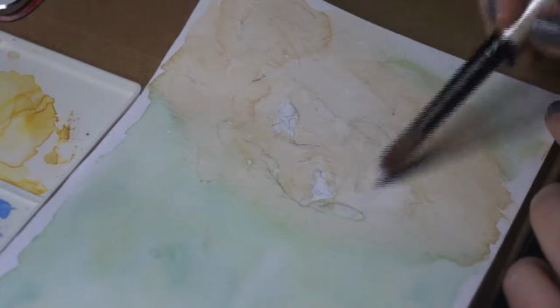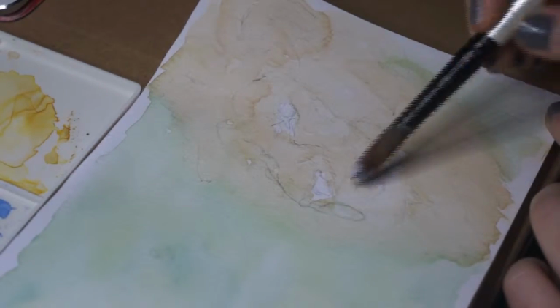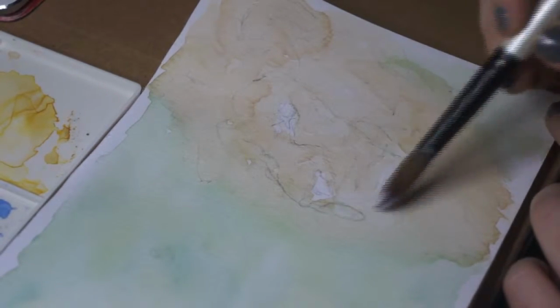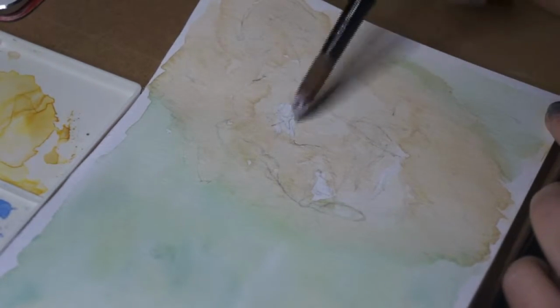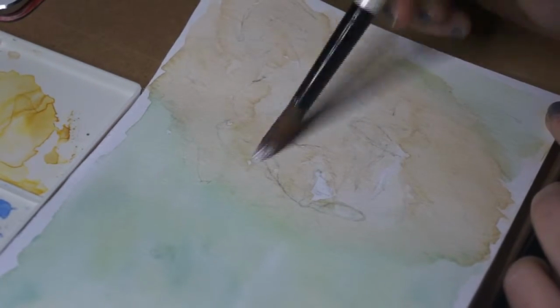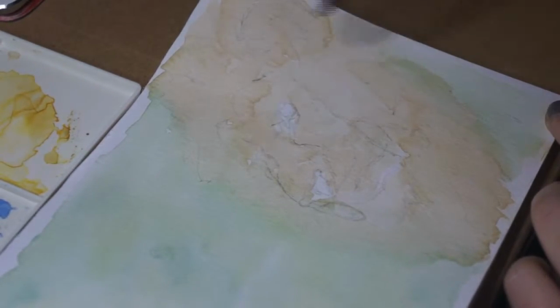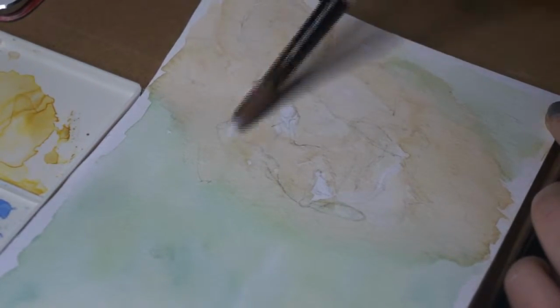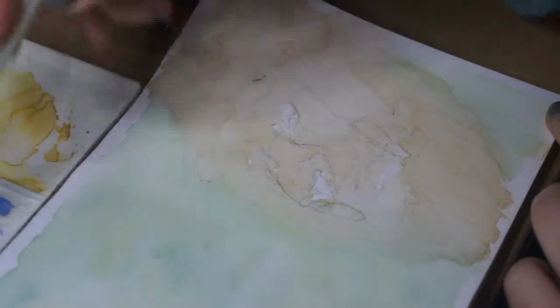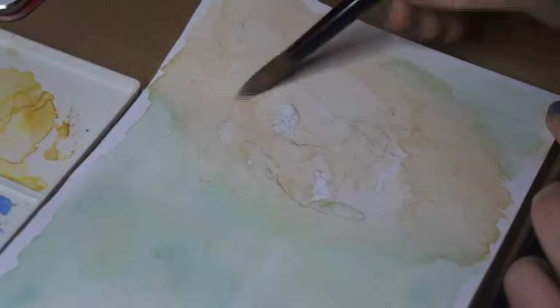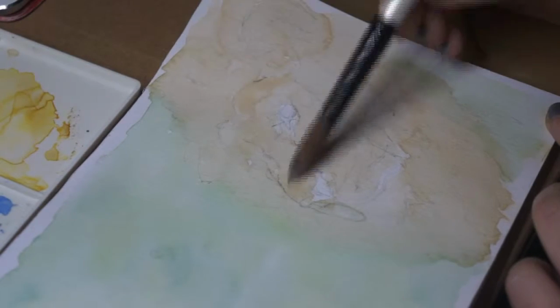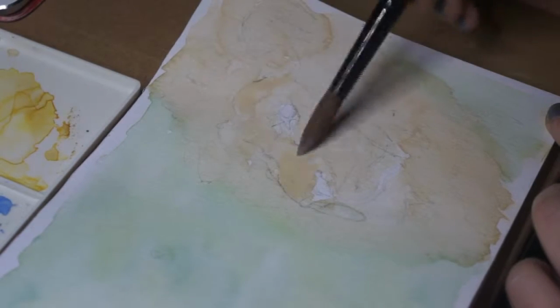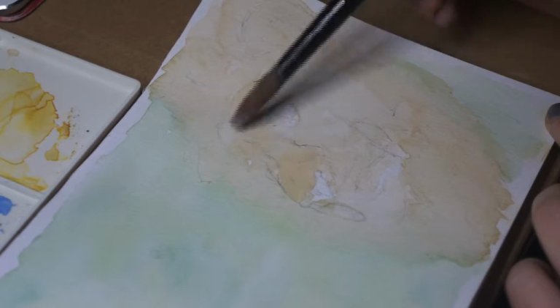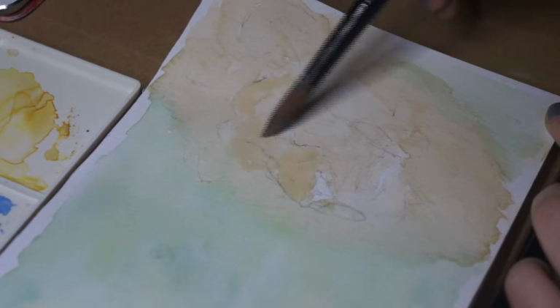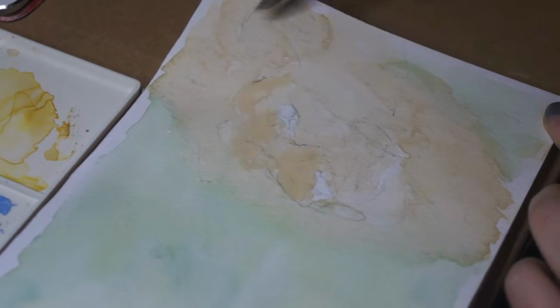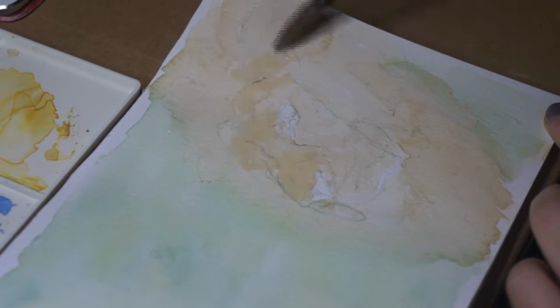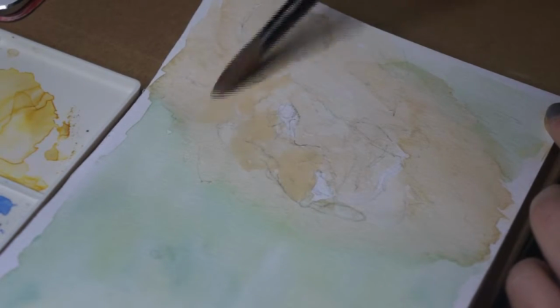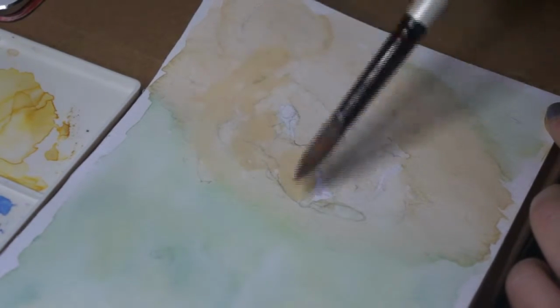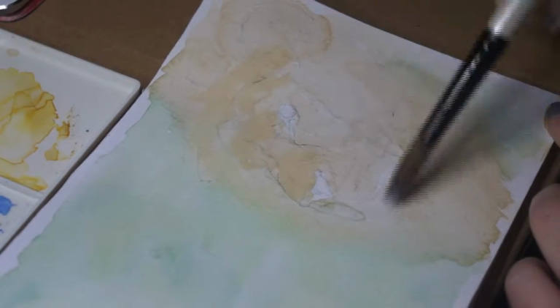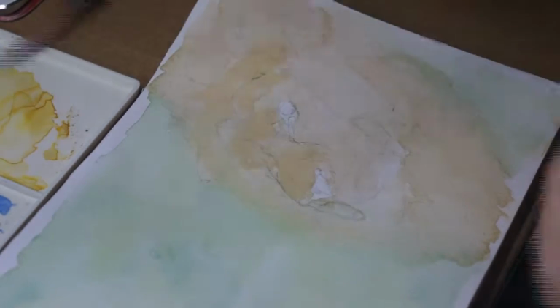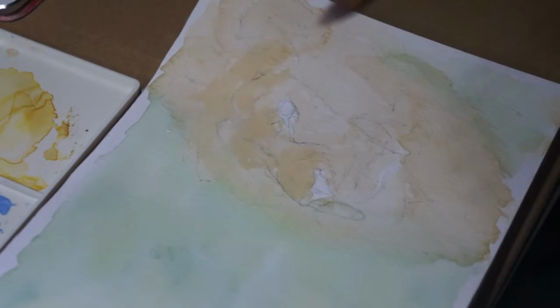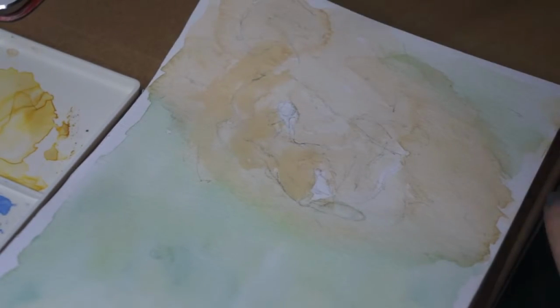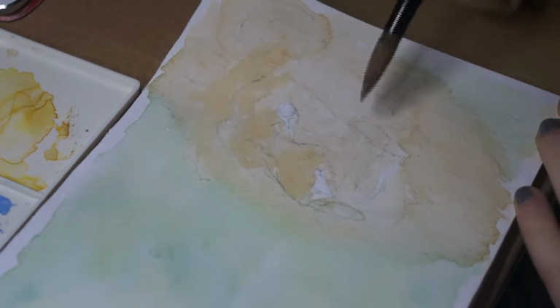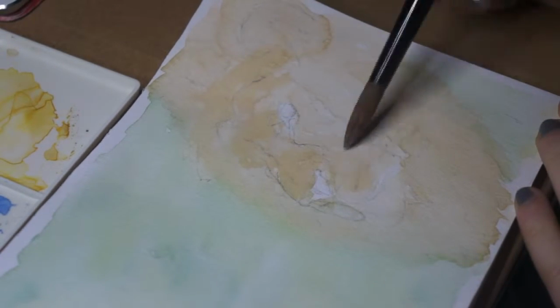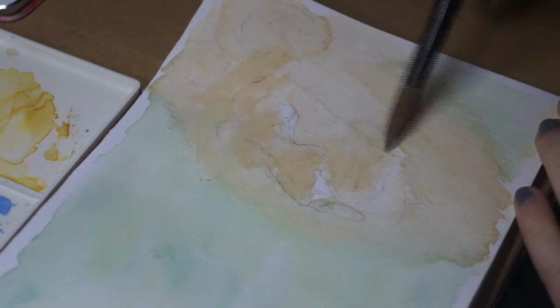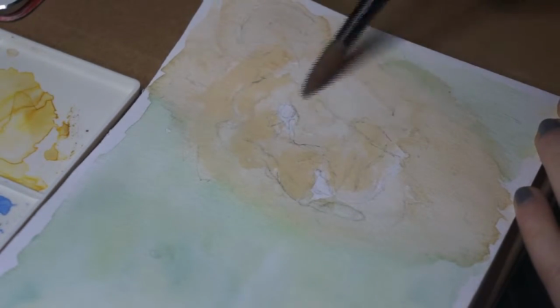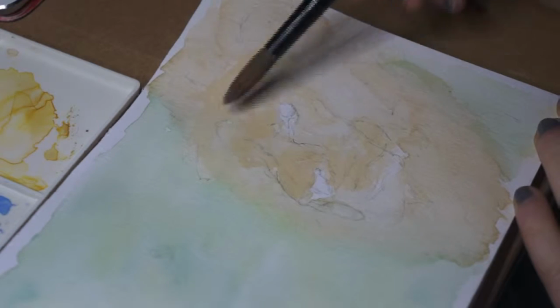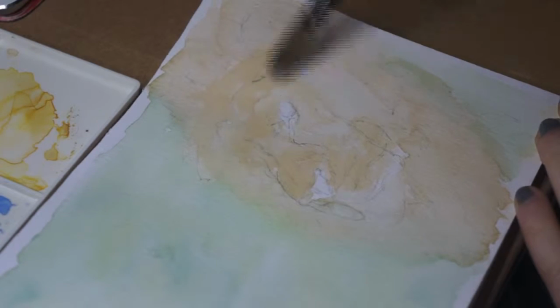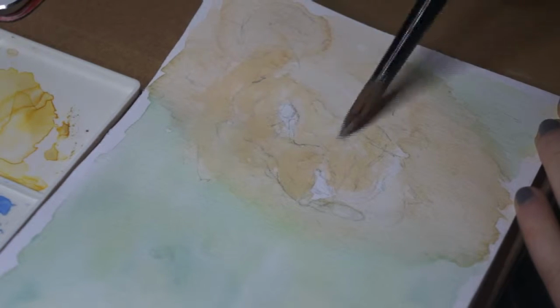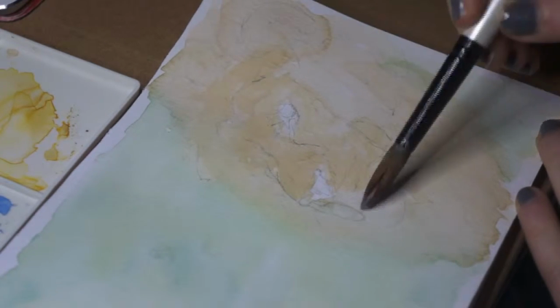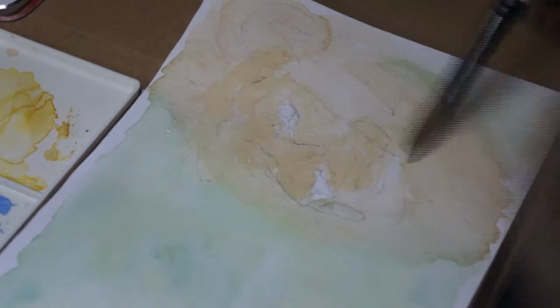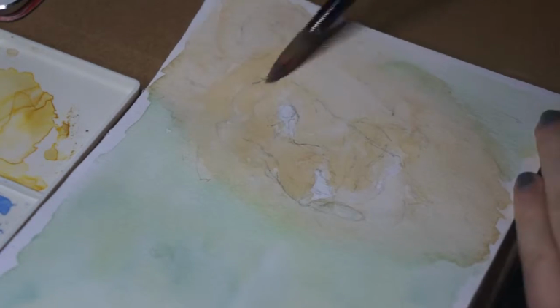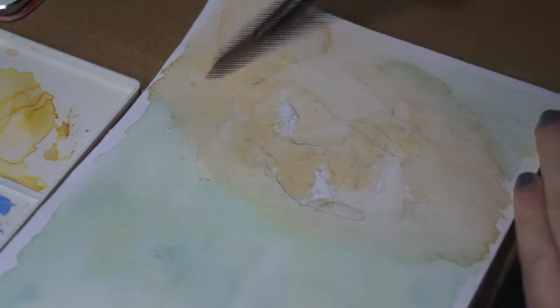So this is just what I basically did. I used my Cotman watercolors by Winsor & Newton — I used the tubes predominantly and a little bit of the half pans just when I needed it.